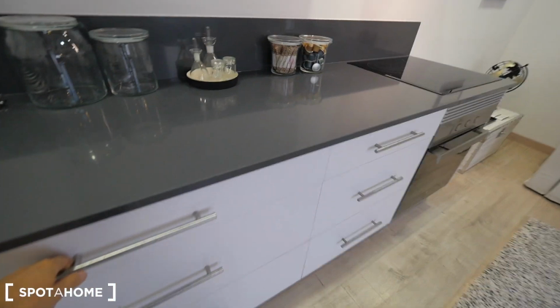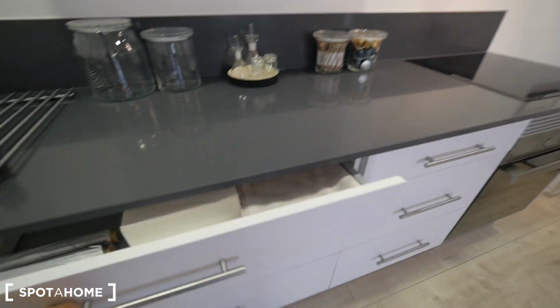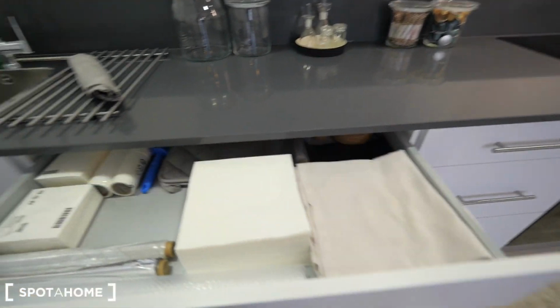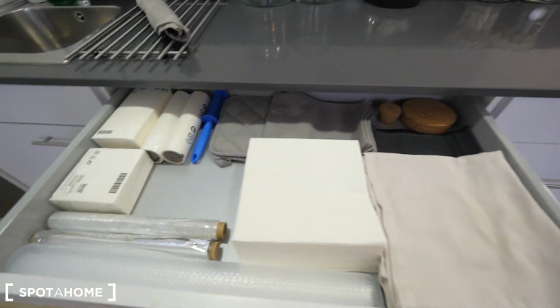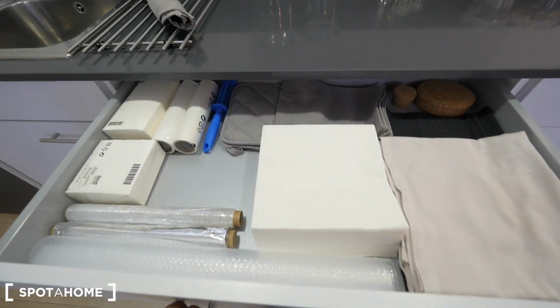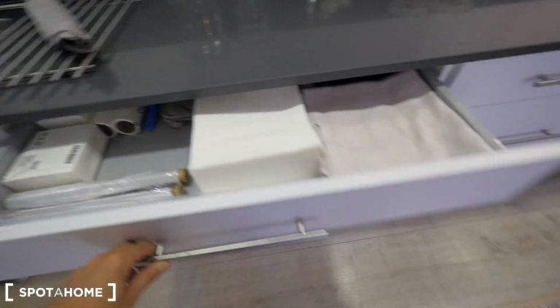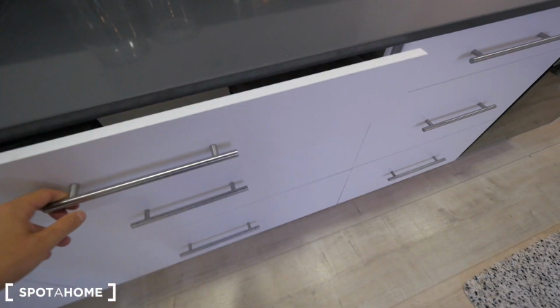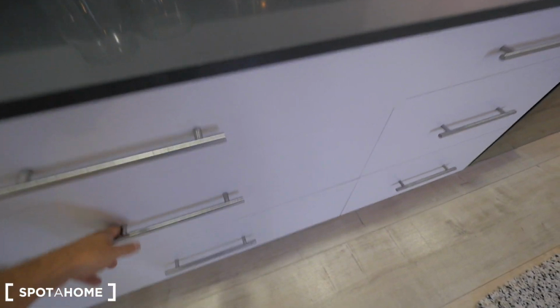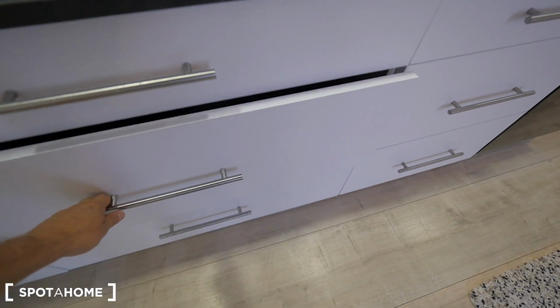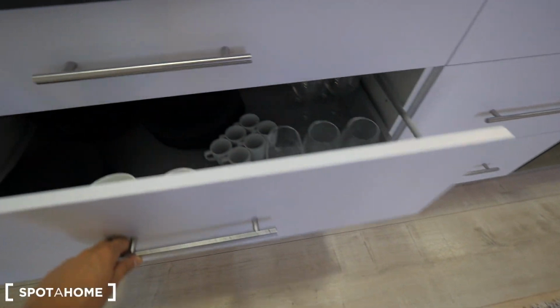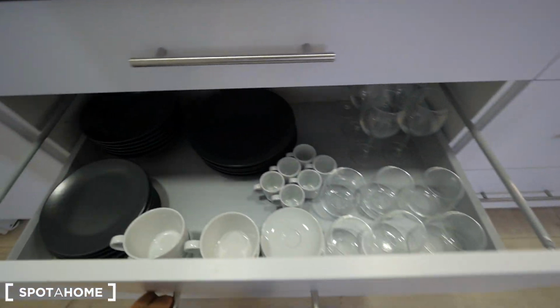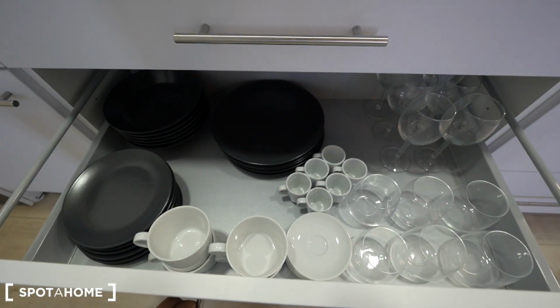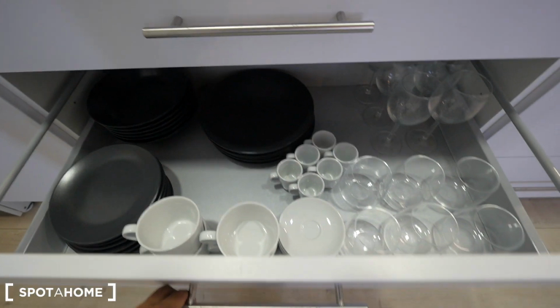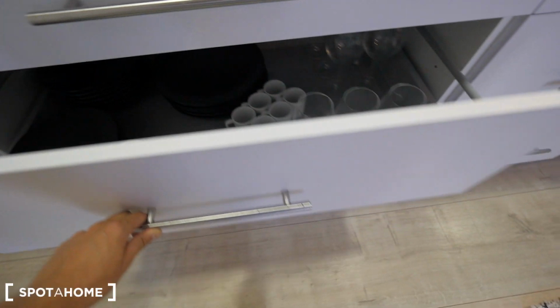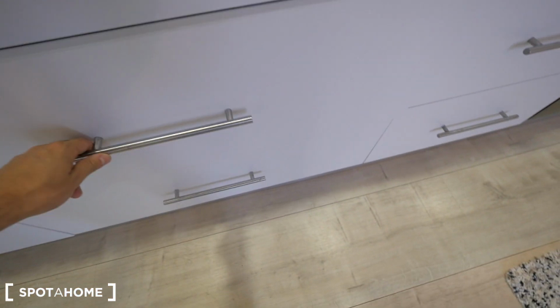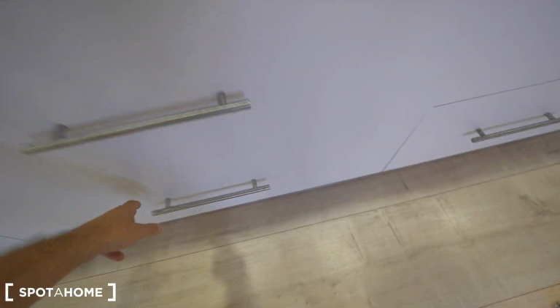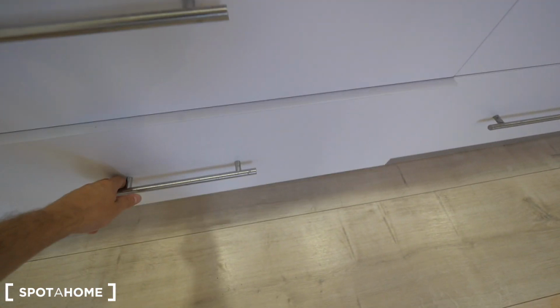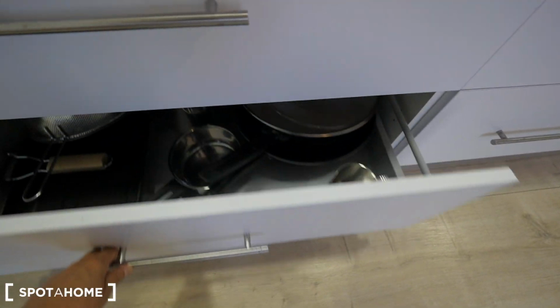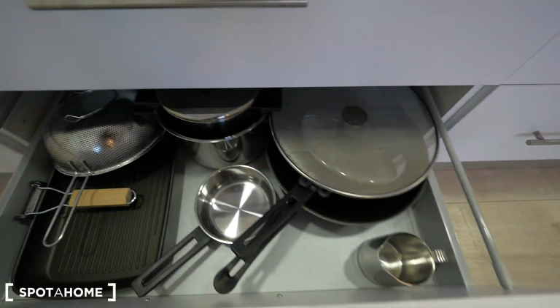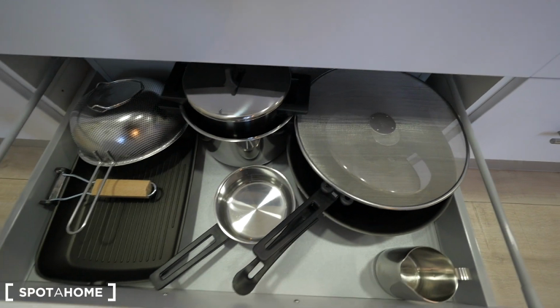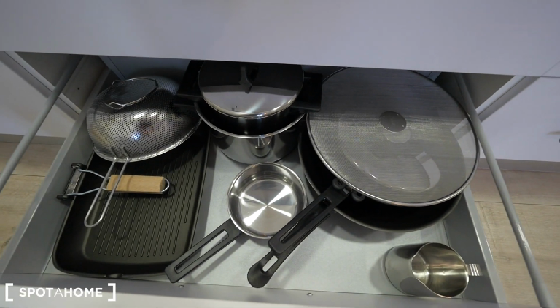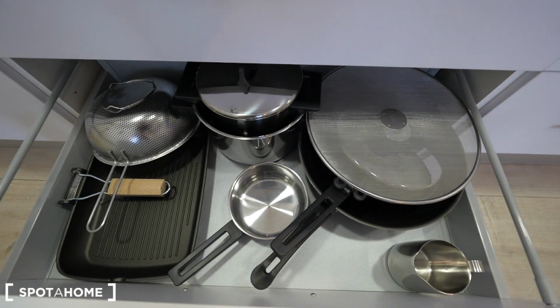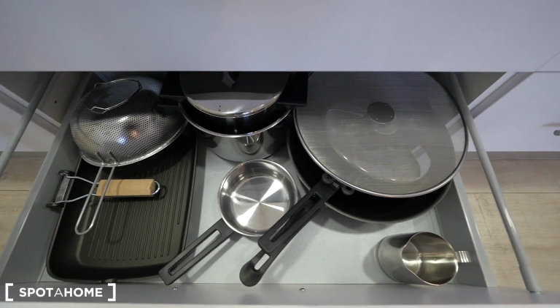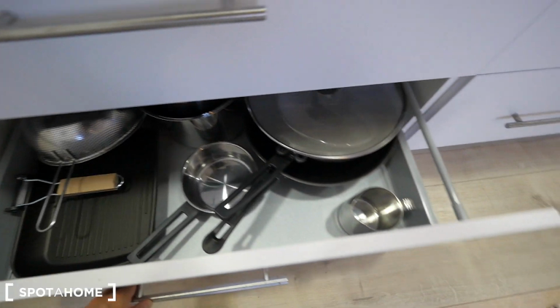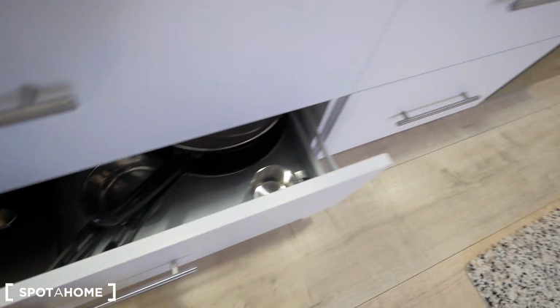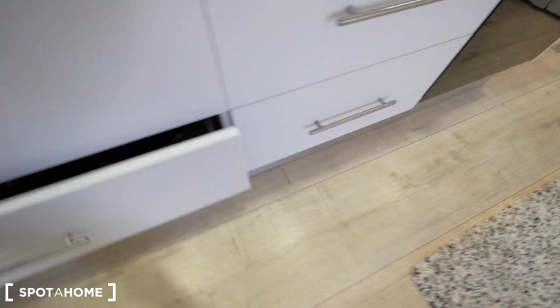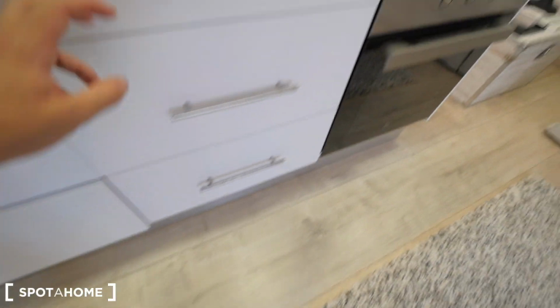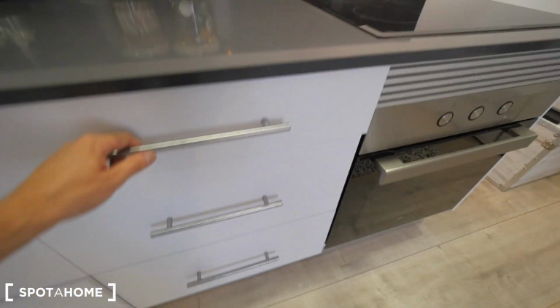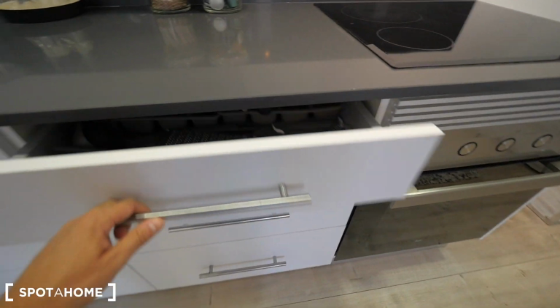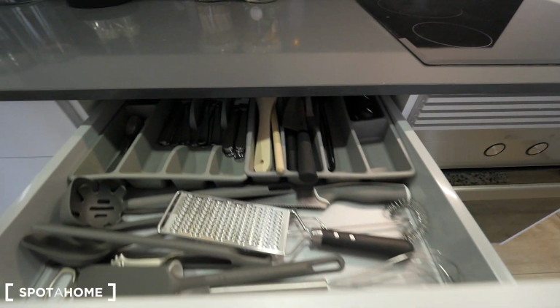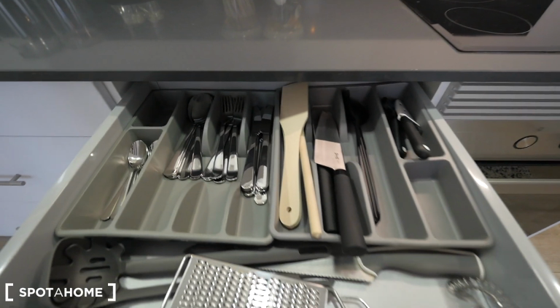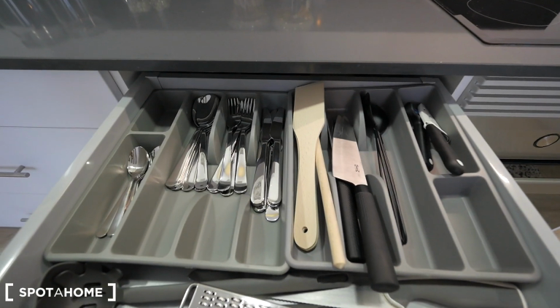We have drawers for all the kitchen stuff — dishes, glasses, cutlery — so everything's fully stocked. Pots and pans. This way we have the full gallery.